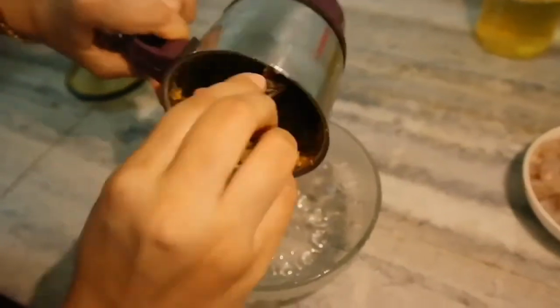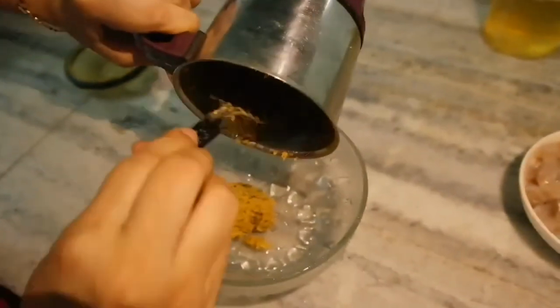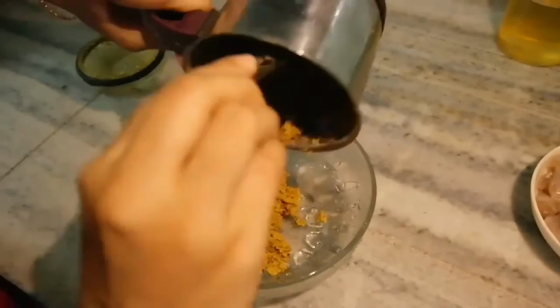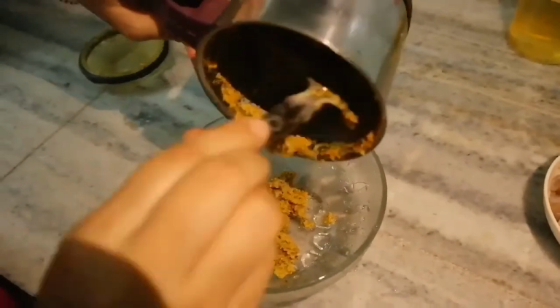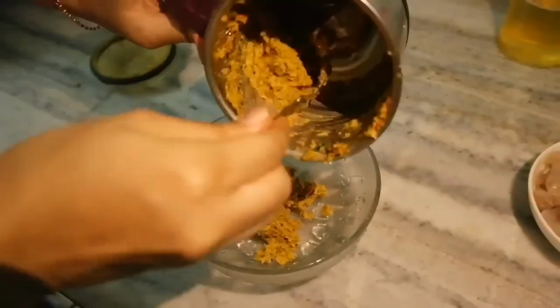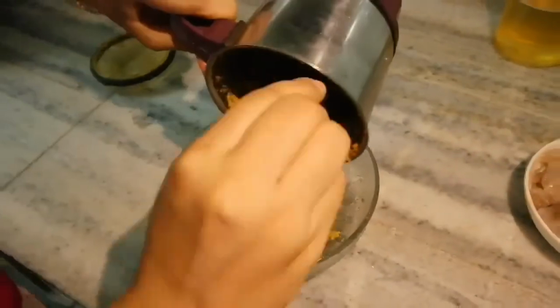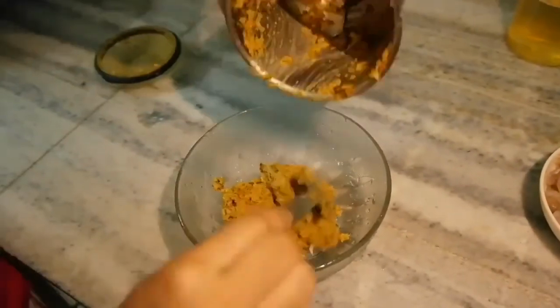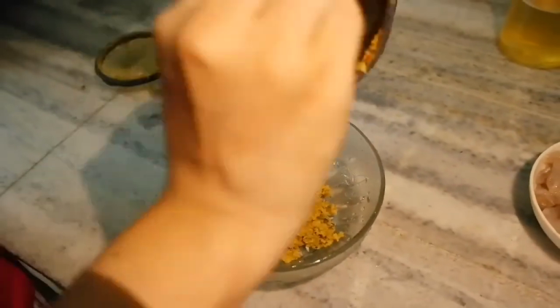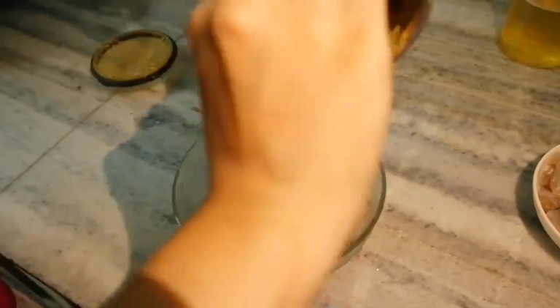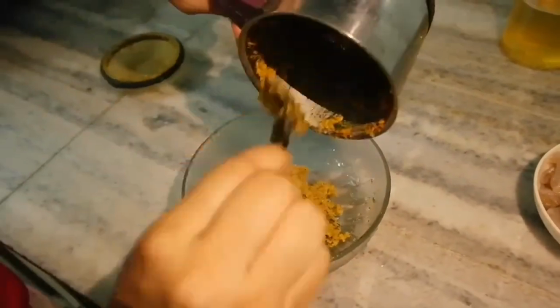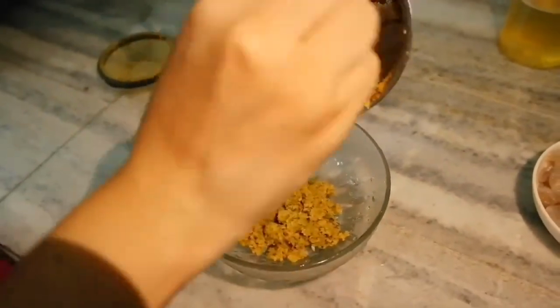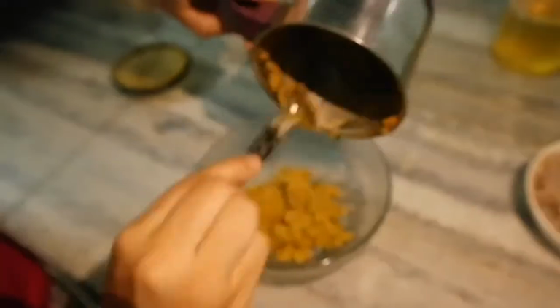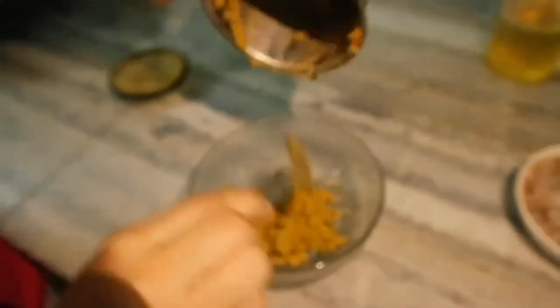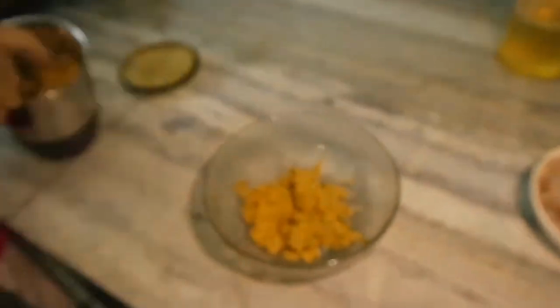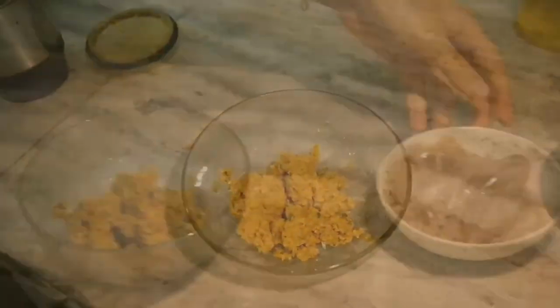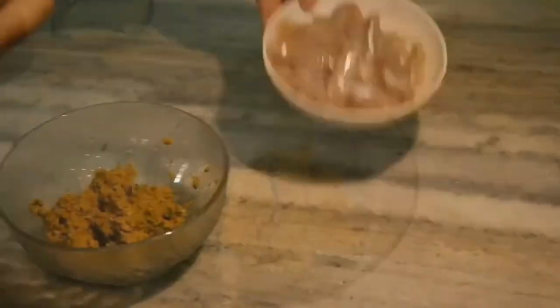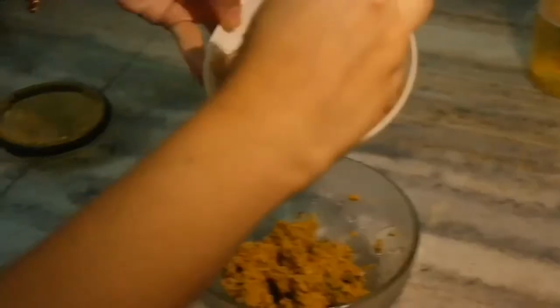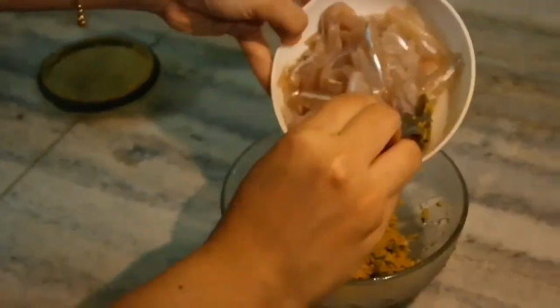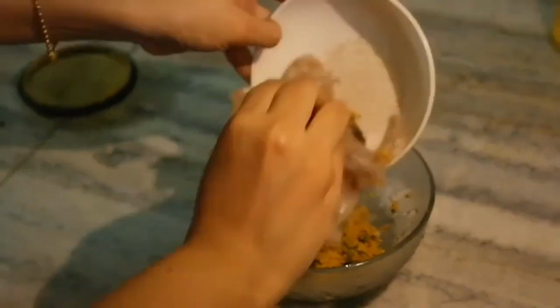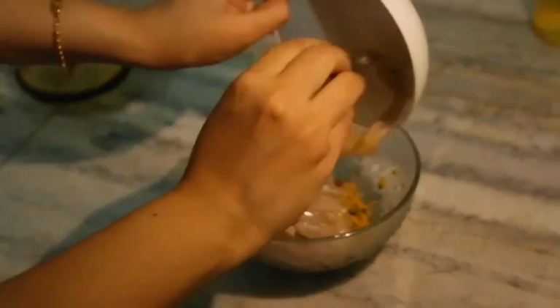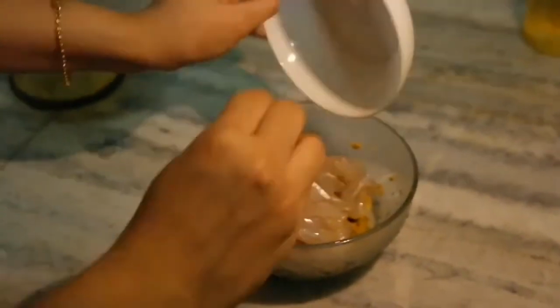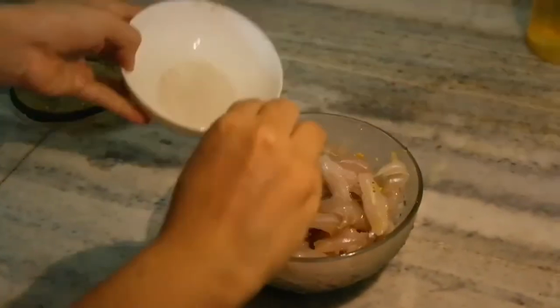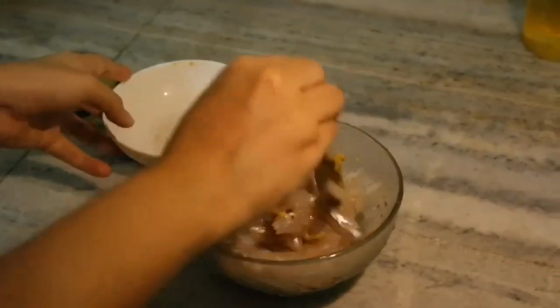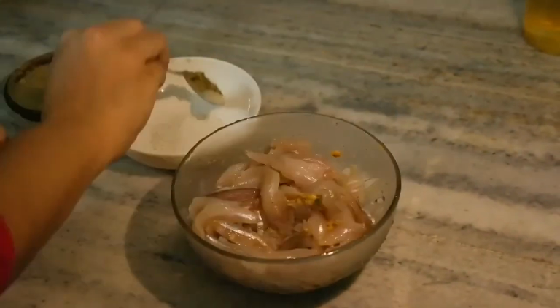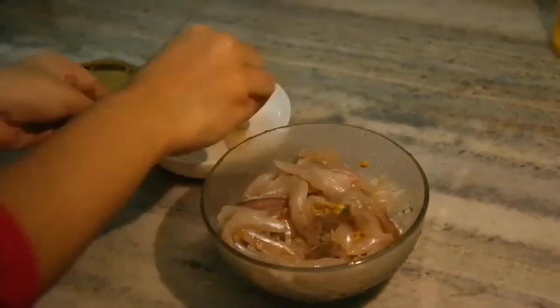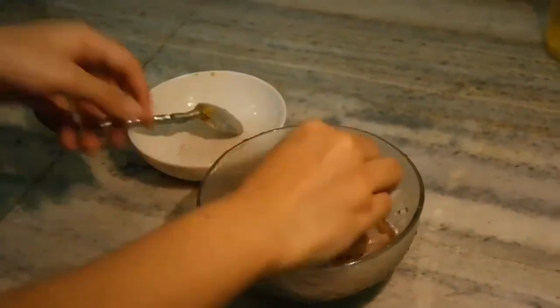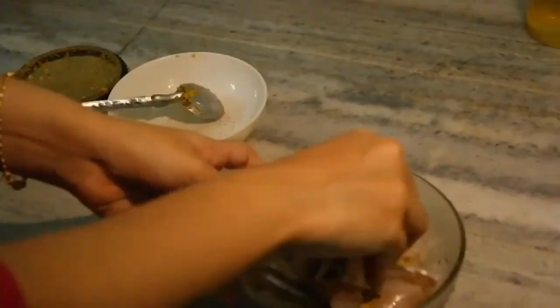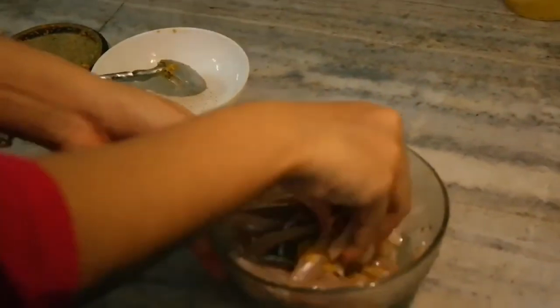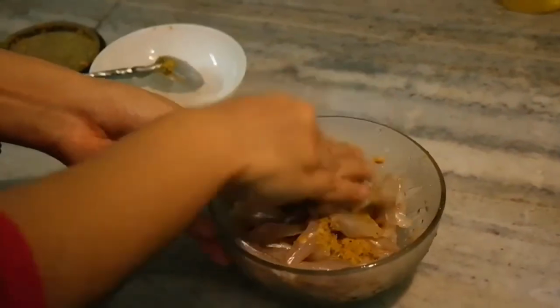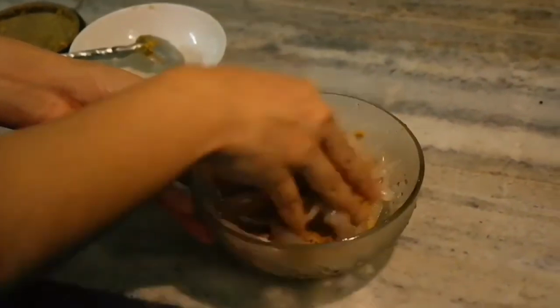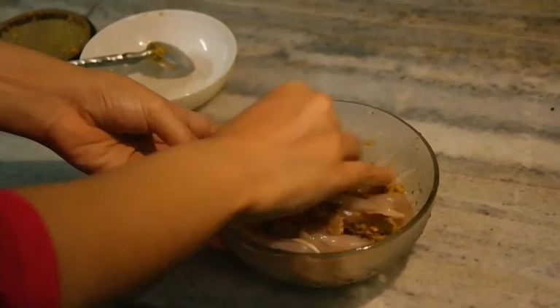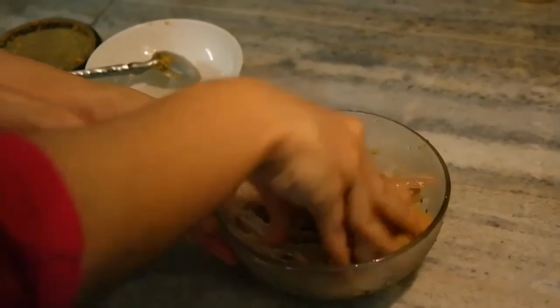Transfer them into a bowl and it's time to add the Surnines along with the dough. Mix them well so that they get completely blended with the dough.